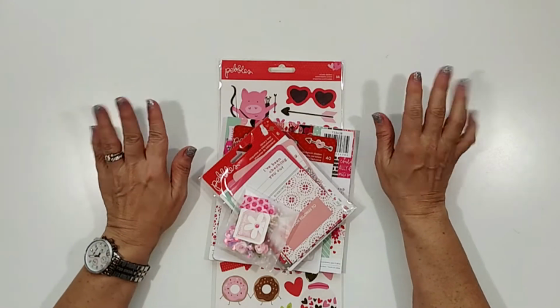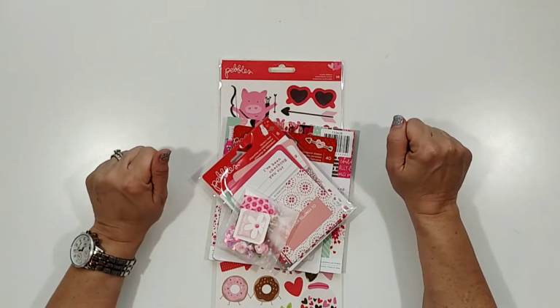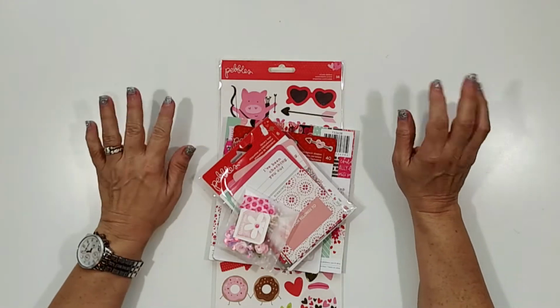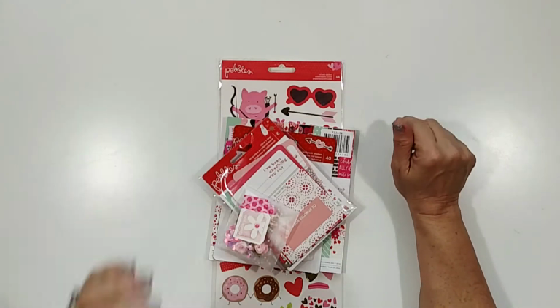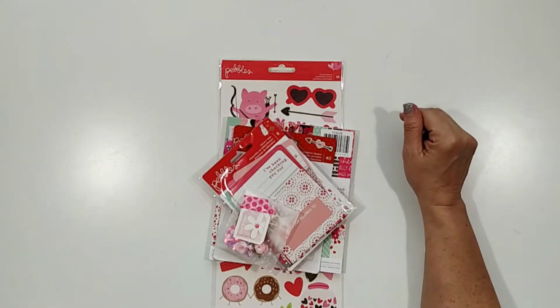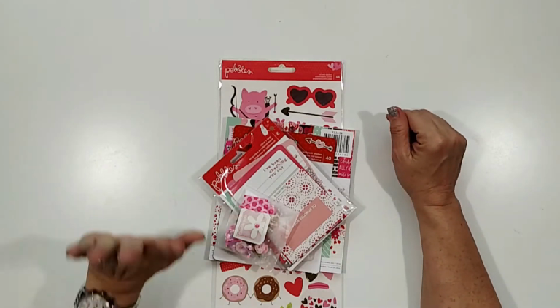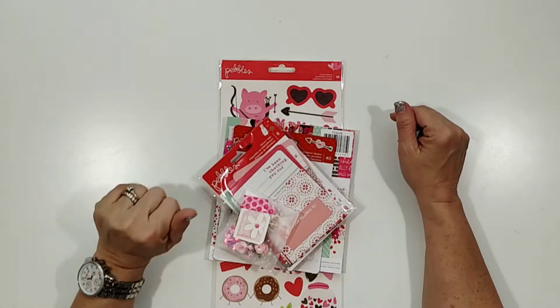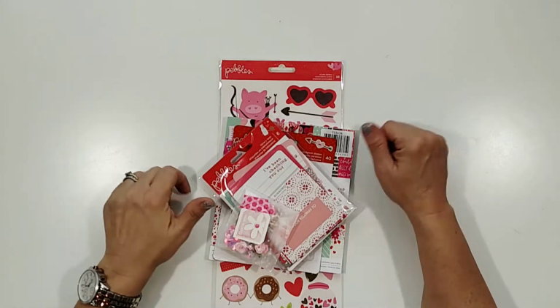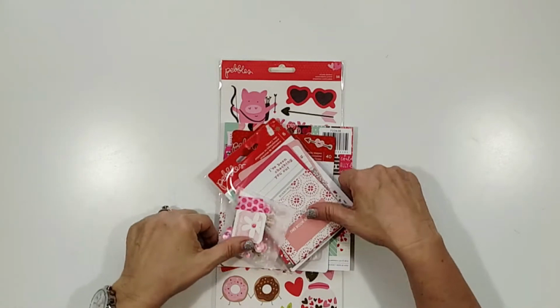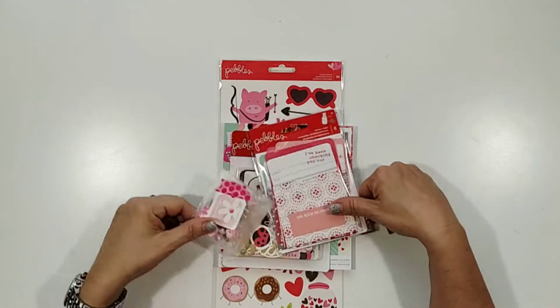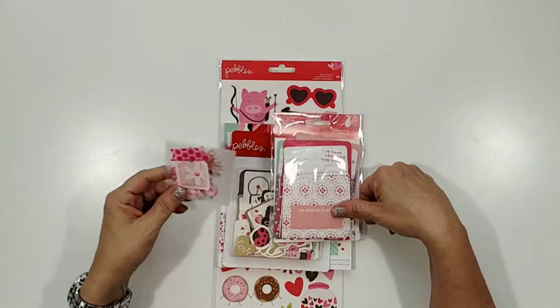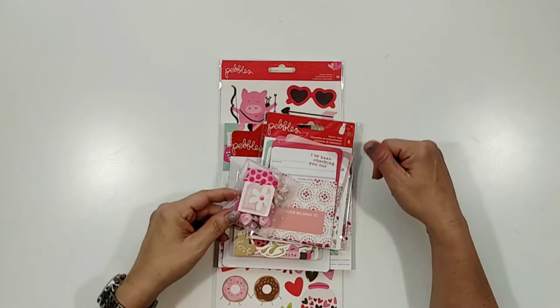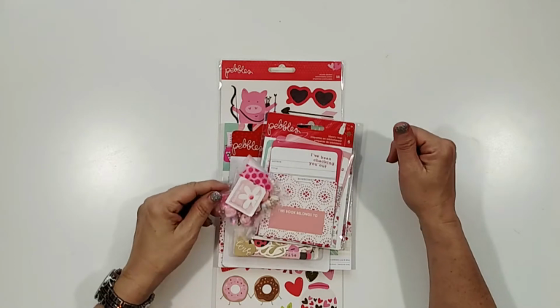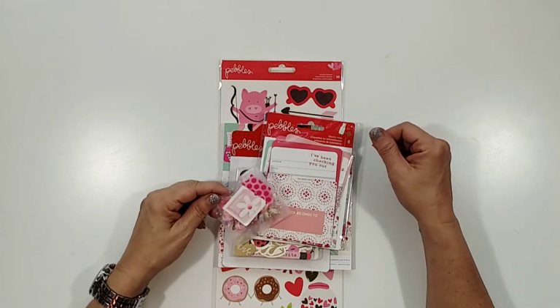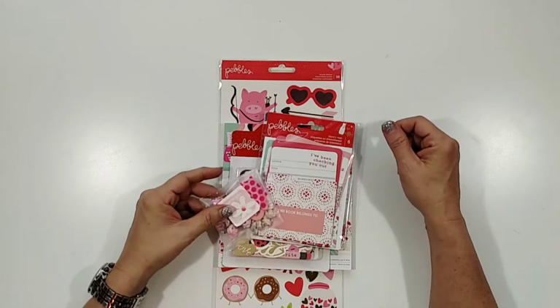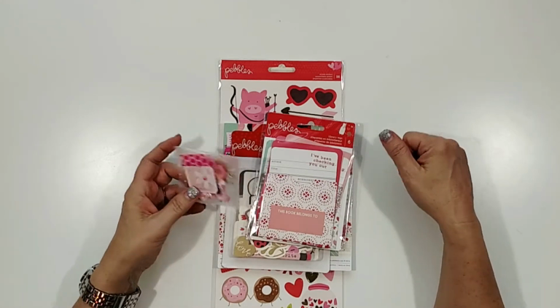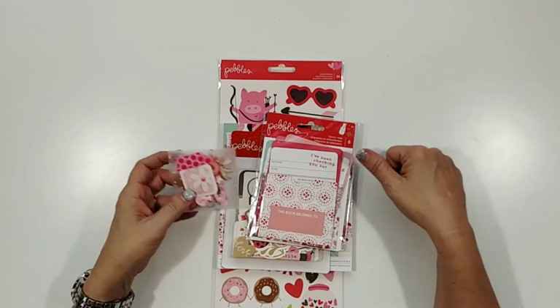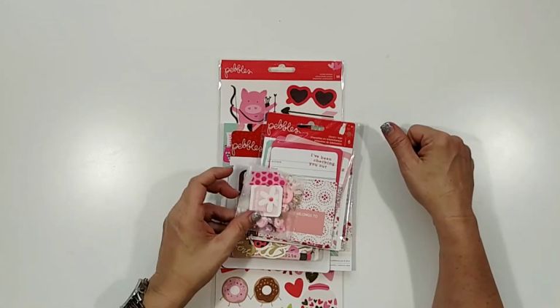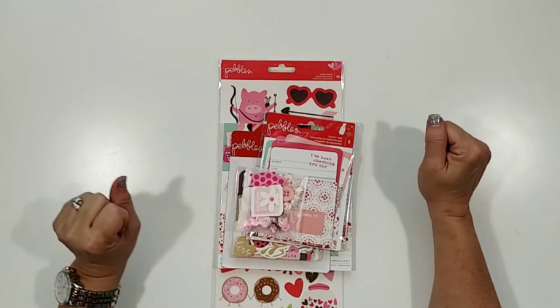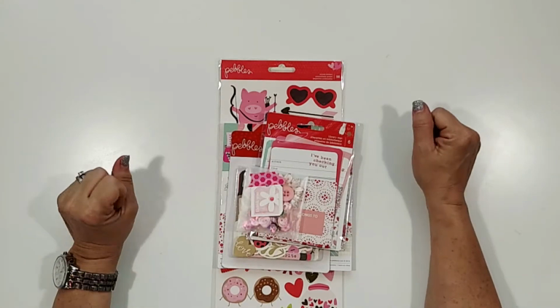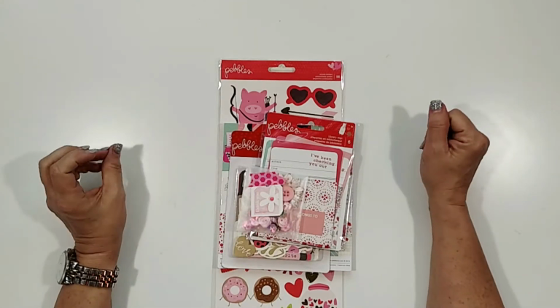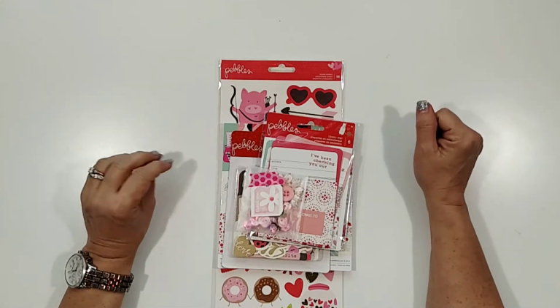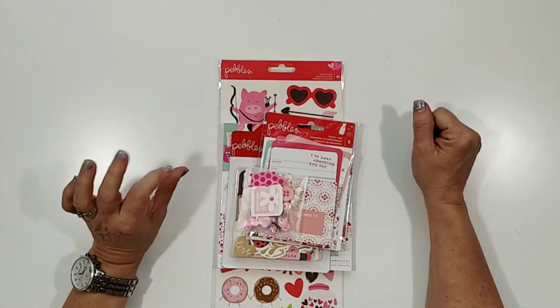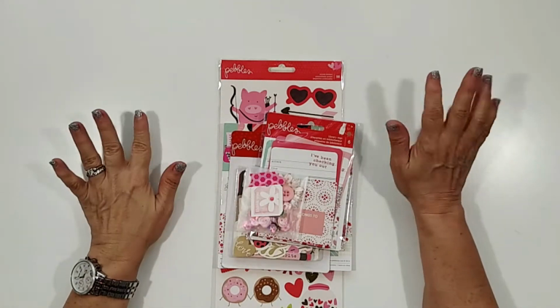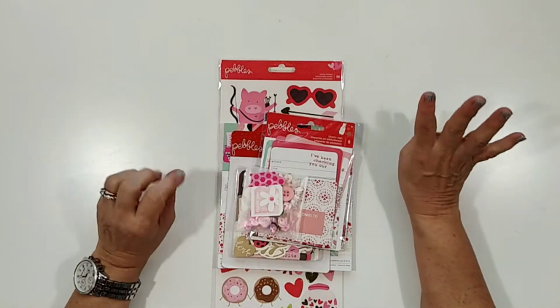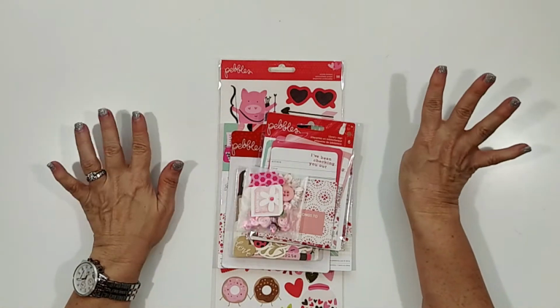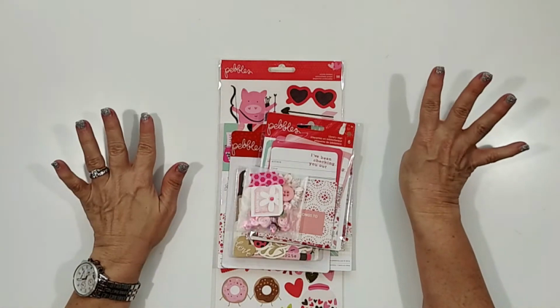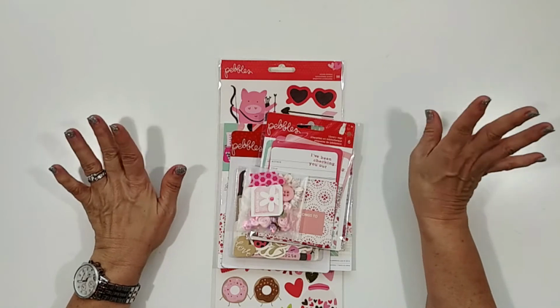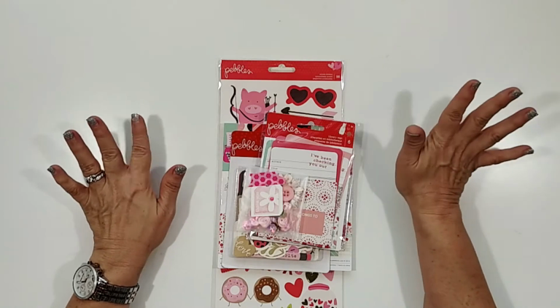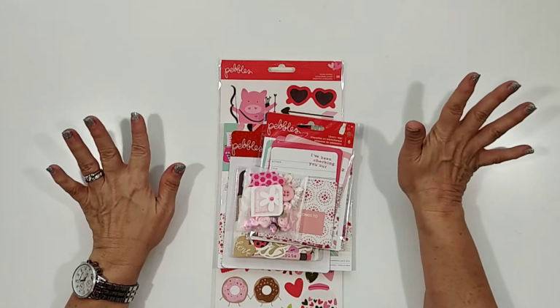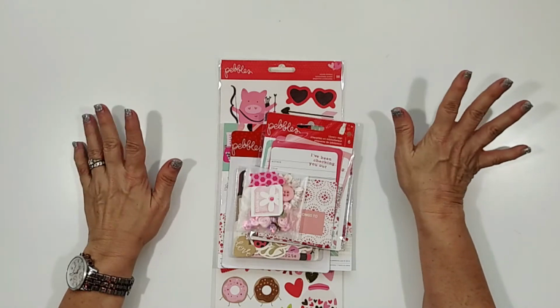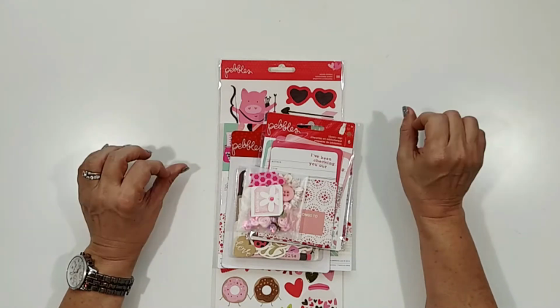Hey guys, welcome back to my channel! Today I just wanted to come on real quick and share with you a little package that I got from Polka Dot Mailbox.